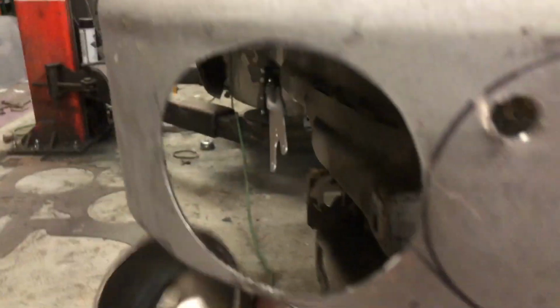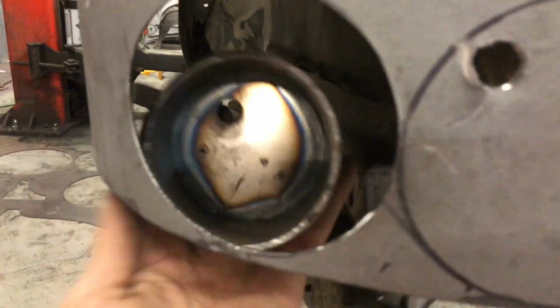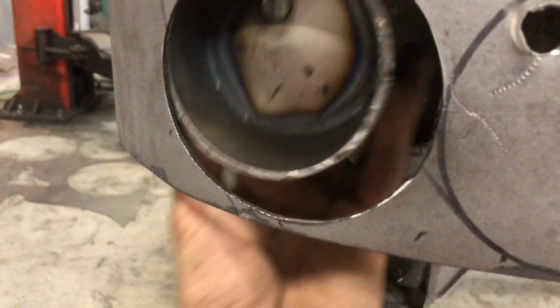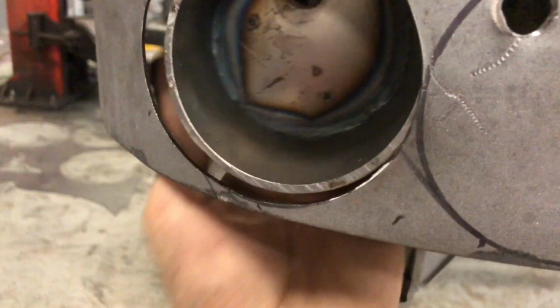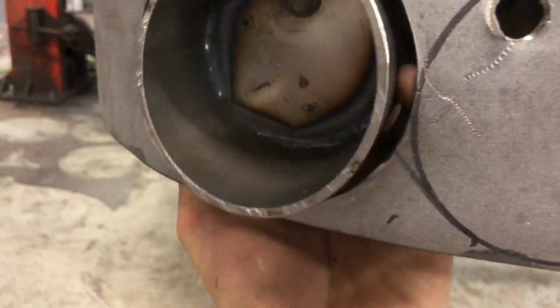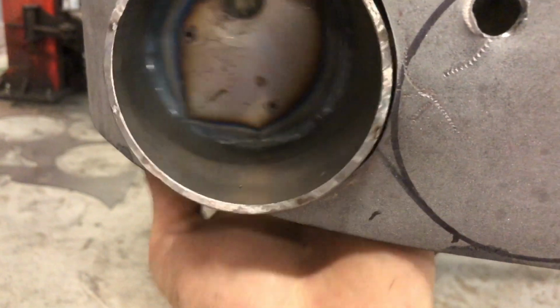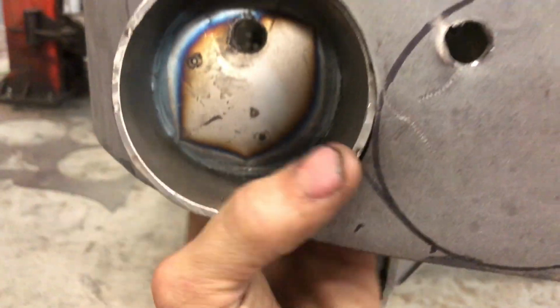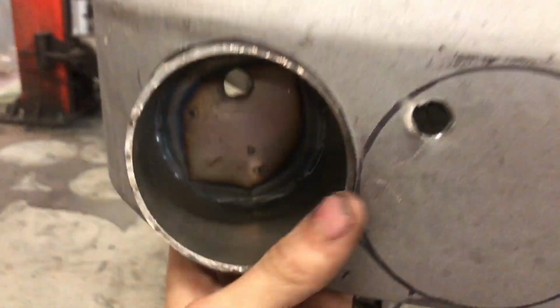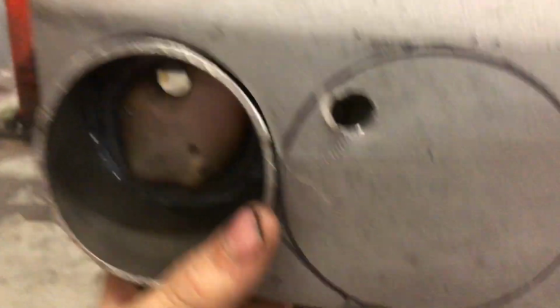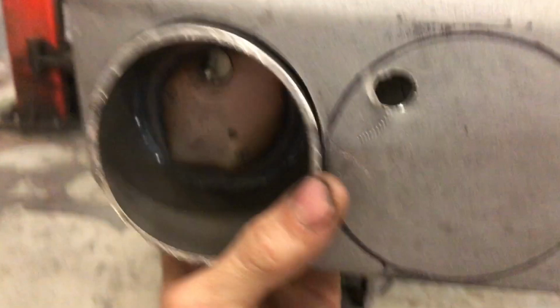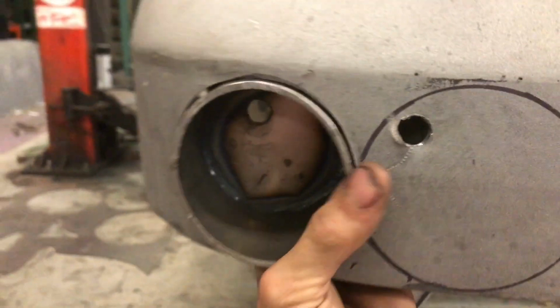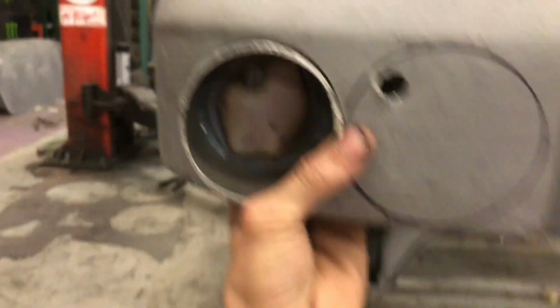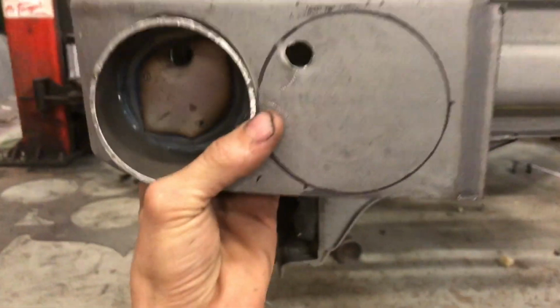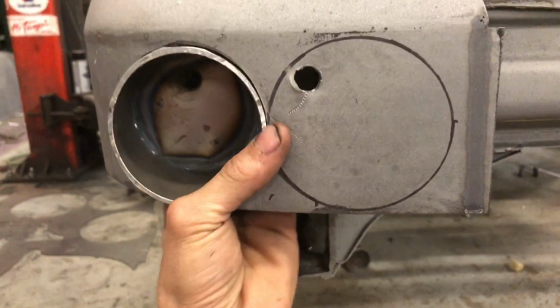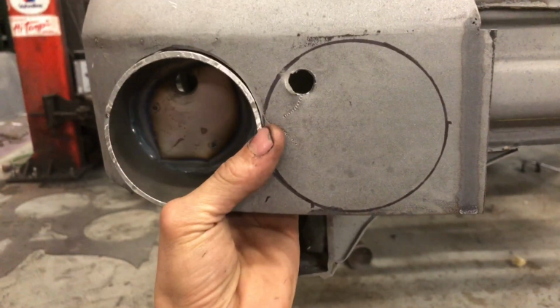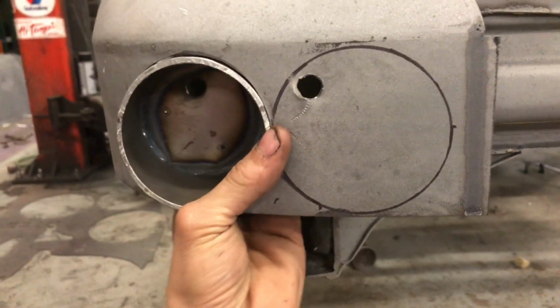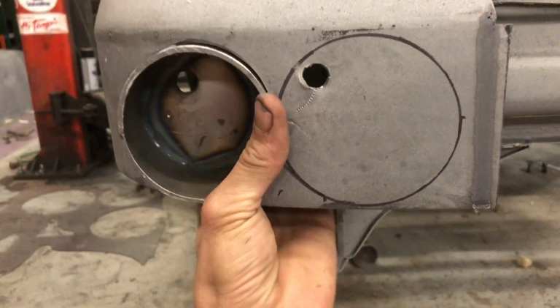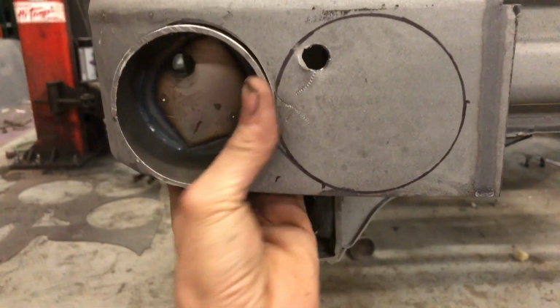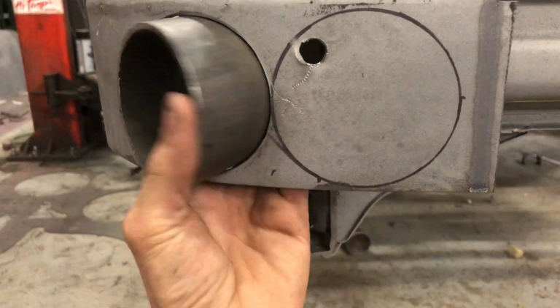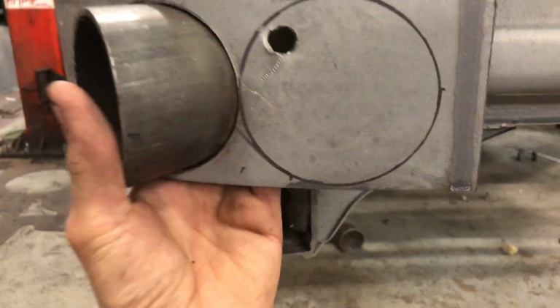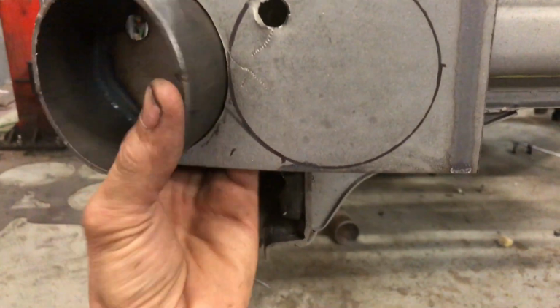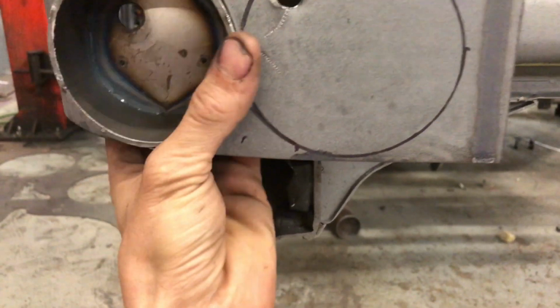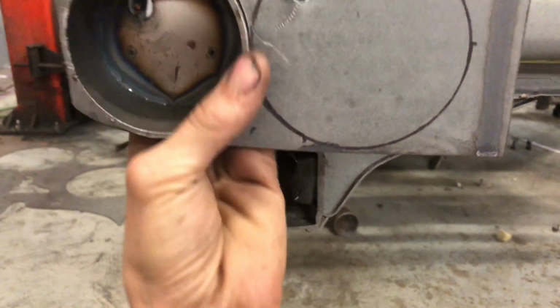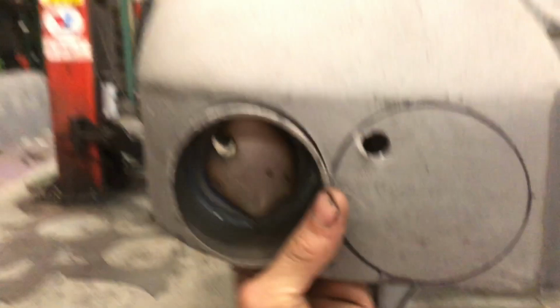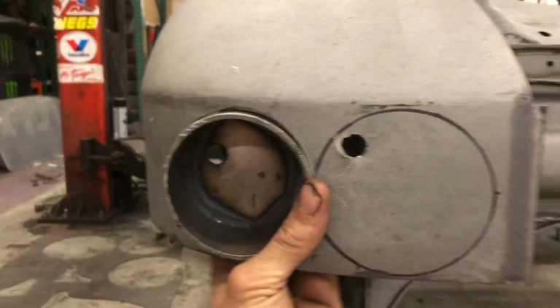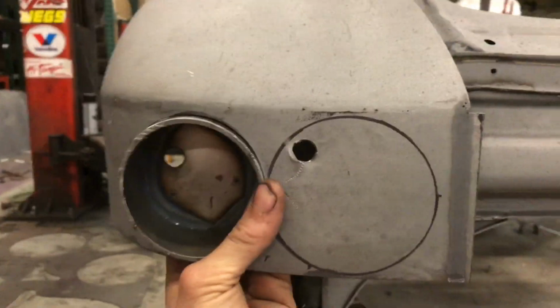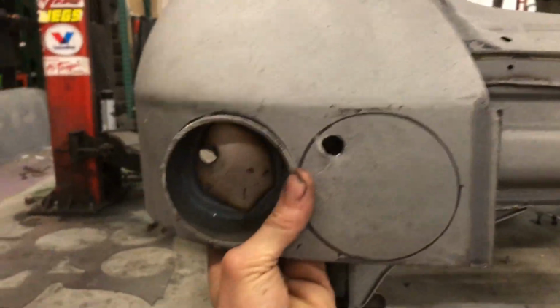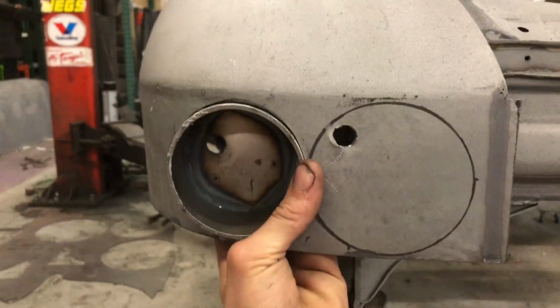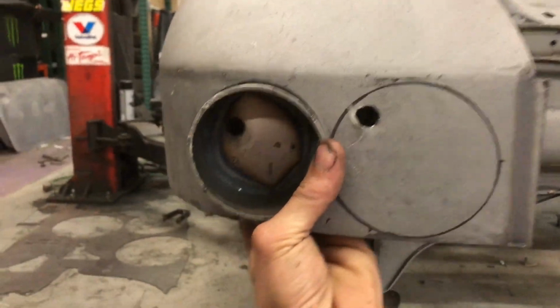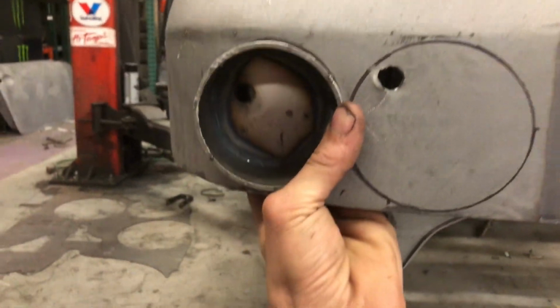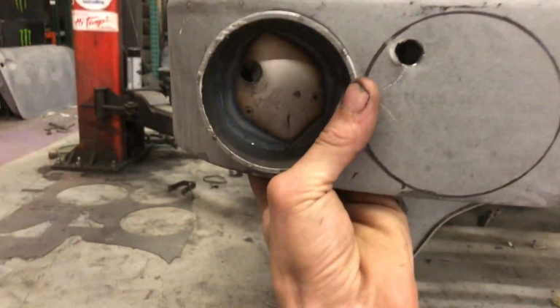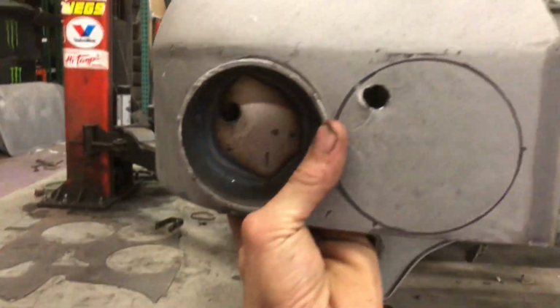The weld makes it grumpy... there we go. Beautiful.